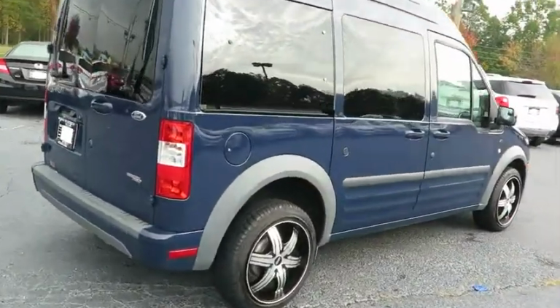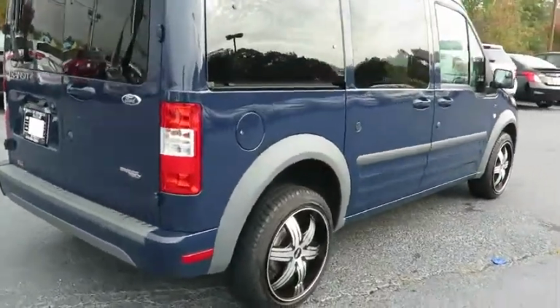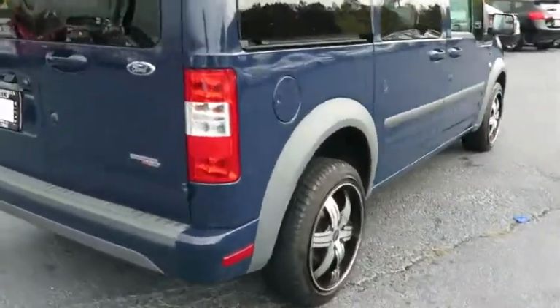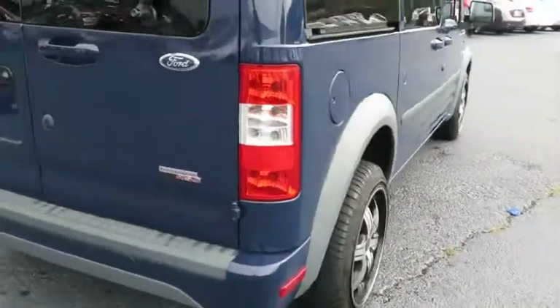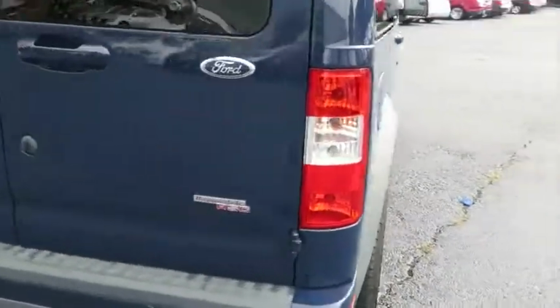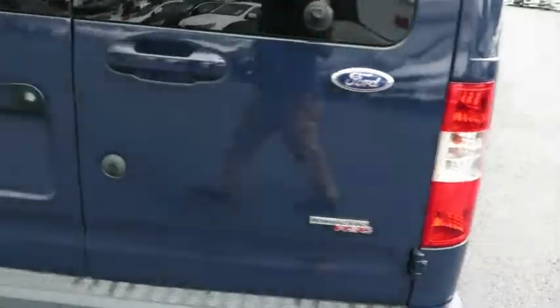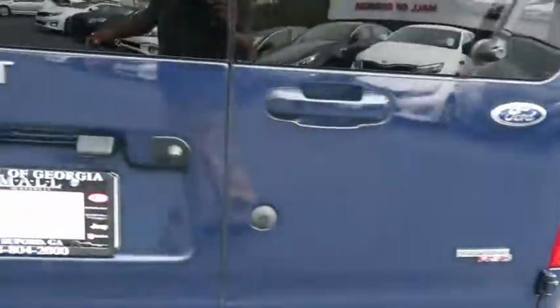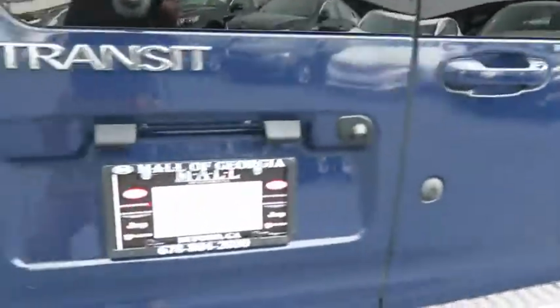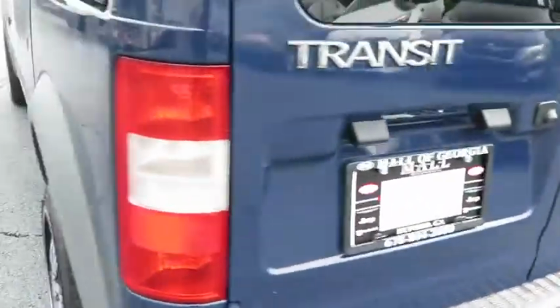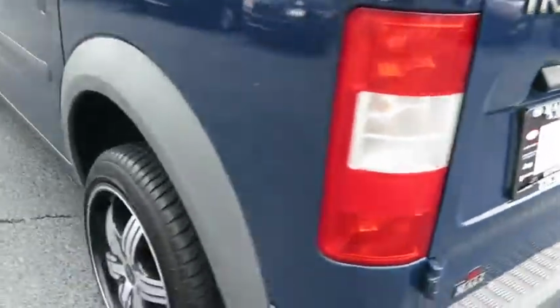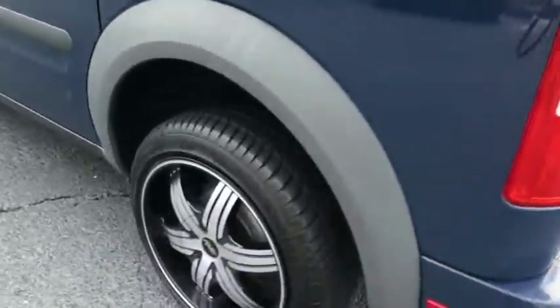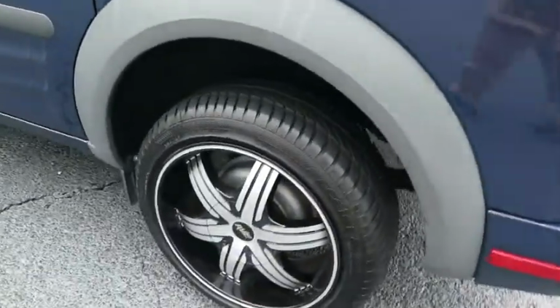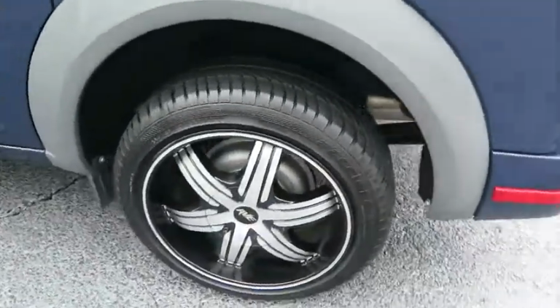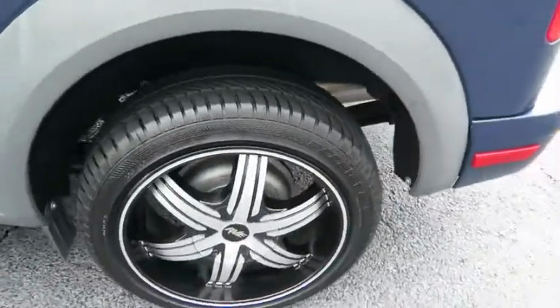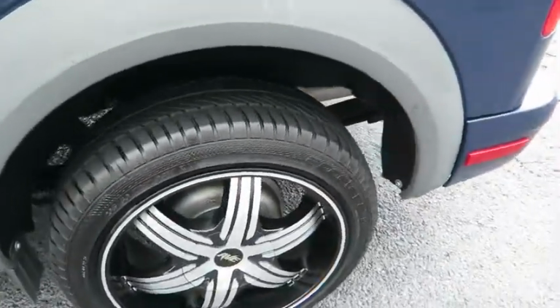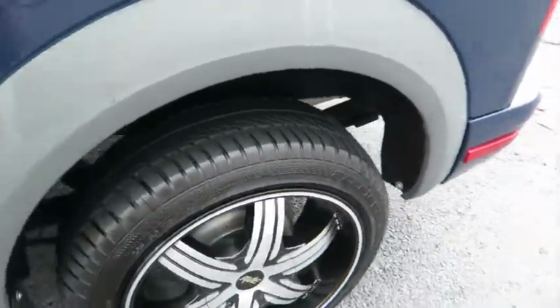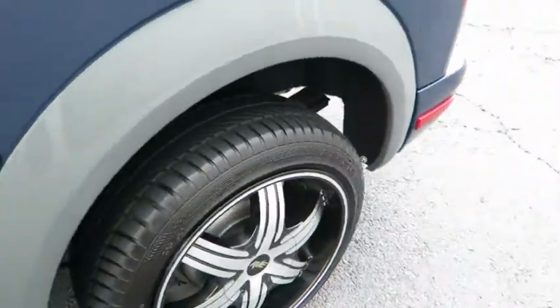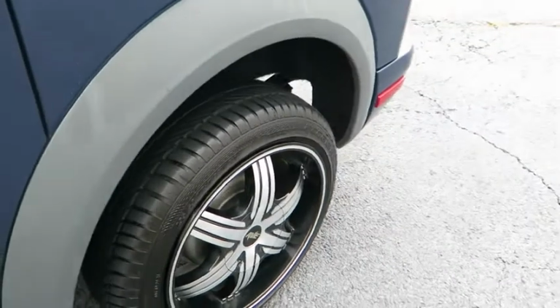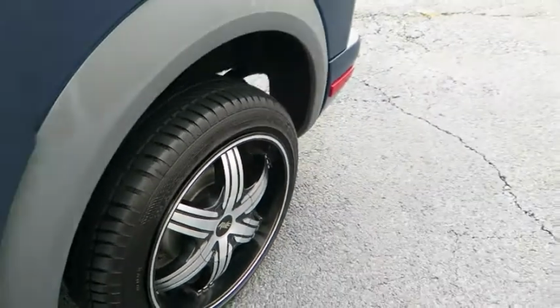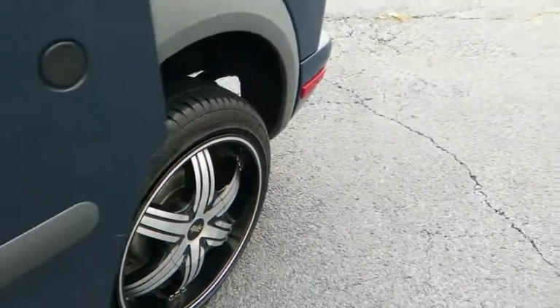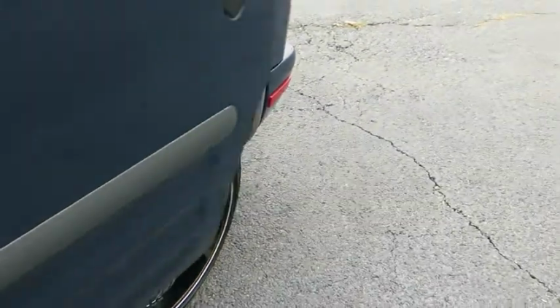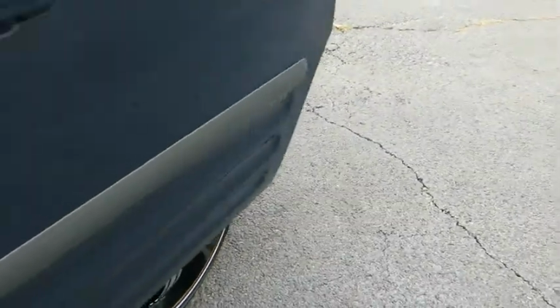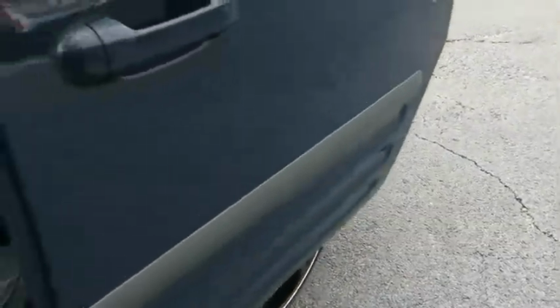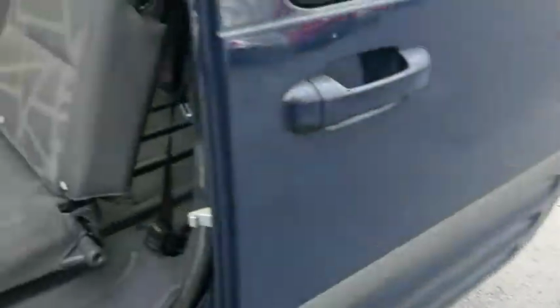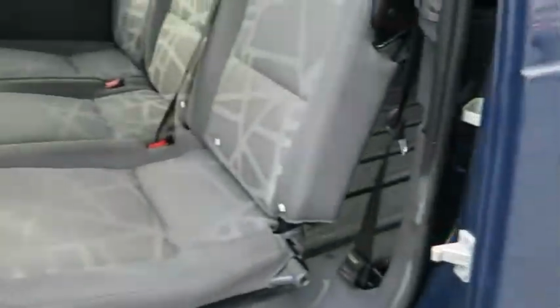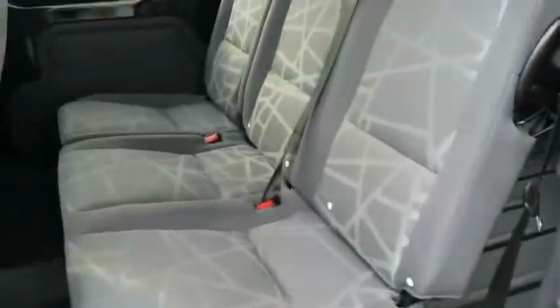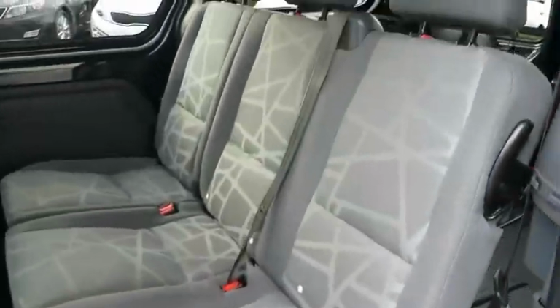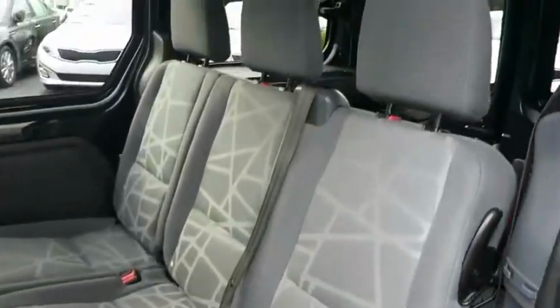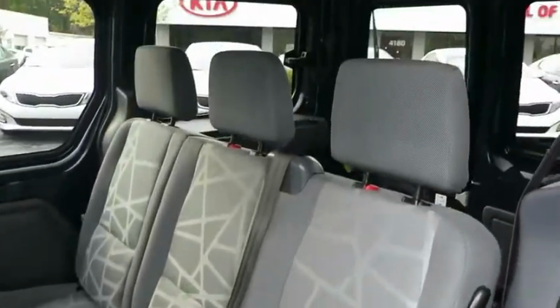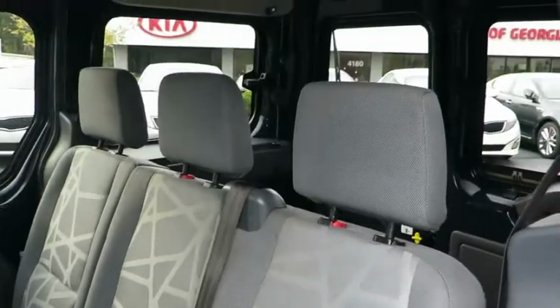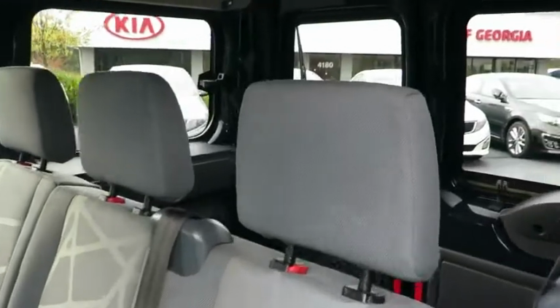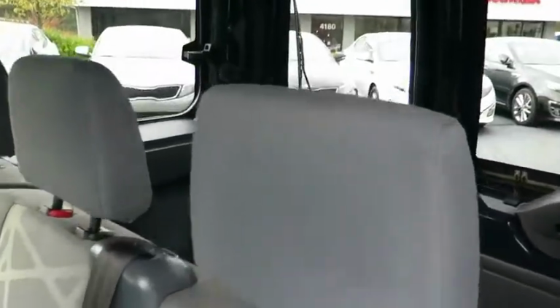Traction control, anti-lock braking system, keyless entry, stability control, driver airbag, power steering, adjustable steering wheel, cruise control, rear defrost, AM FM stereo radio, FWD.